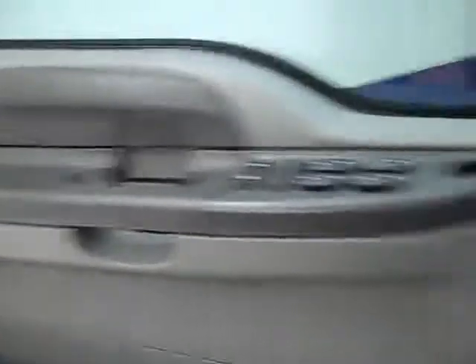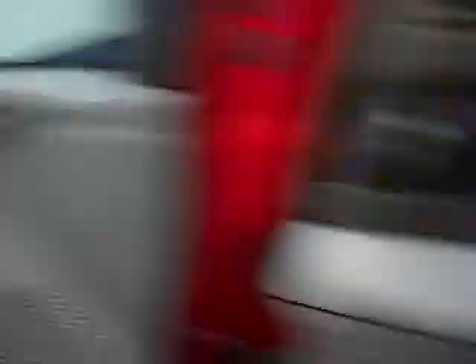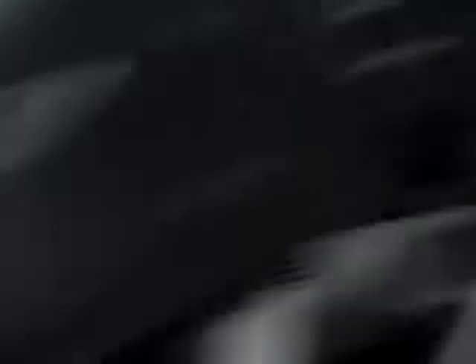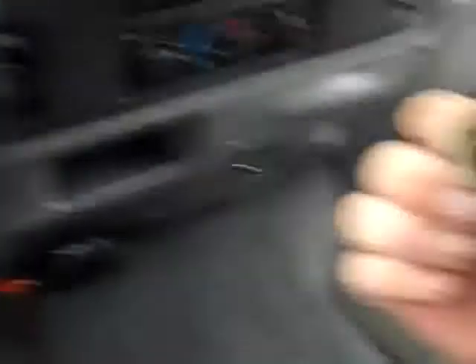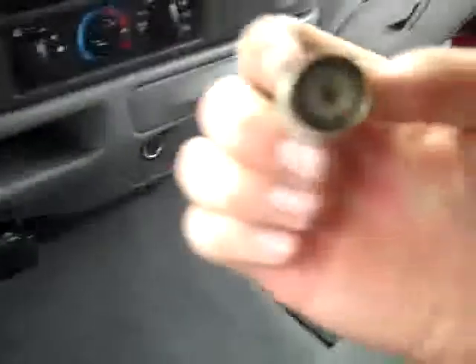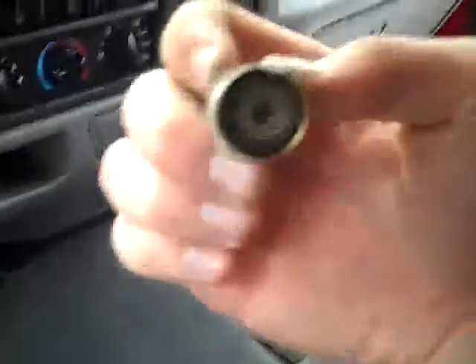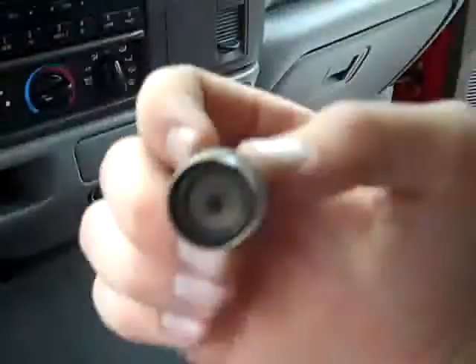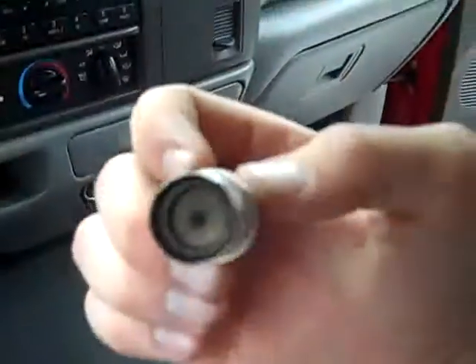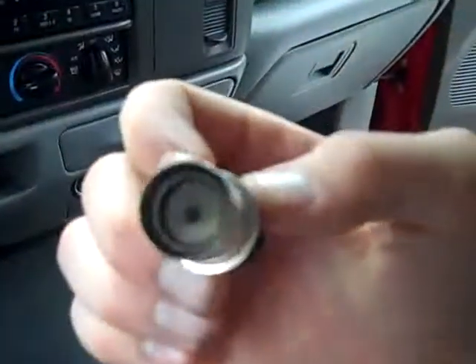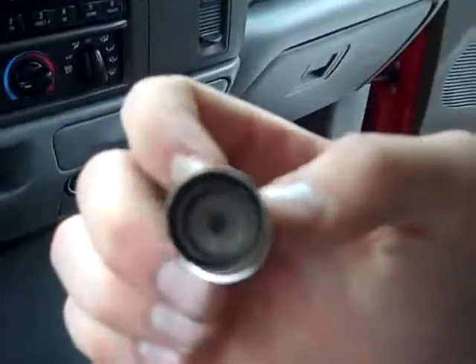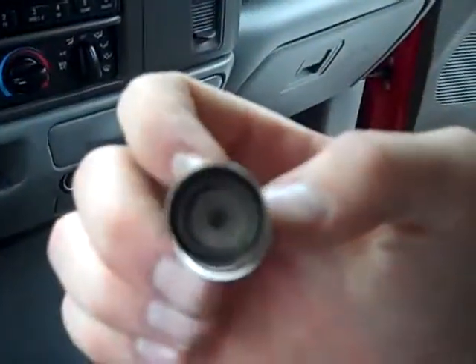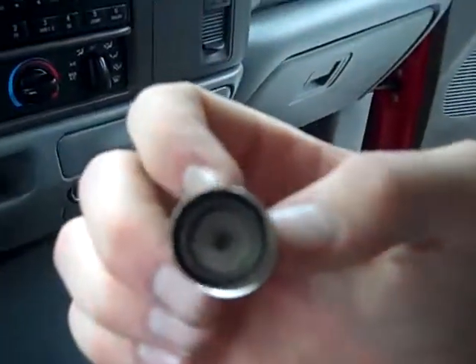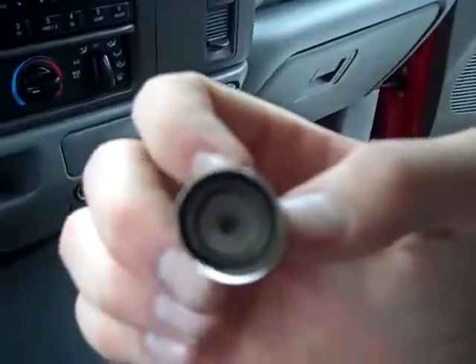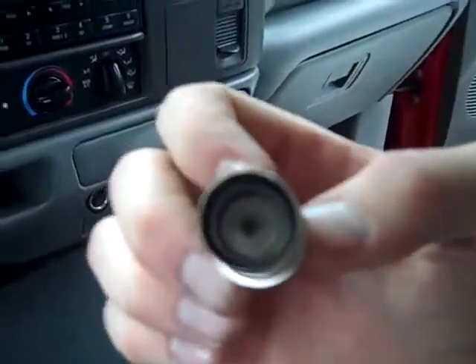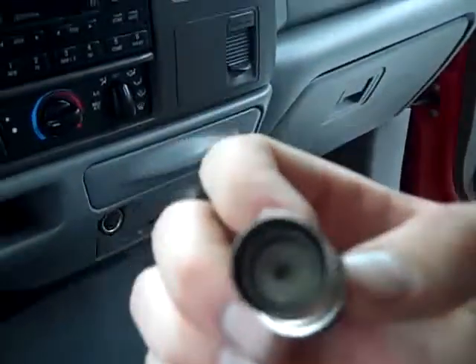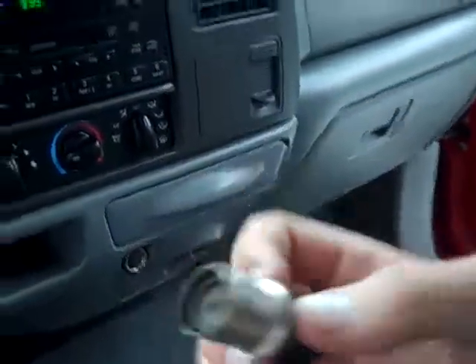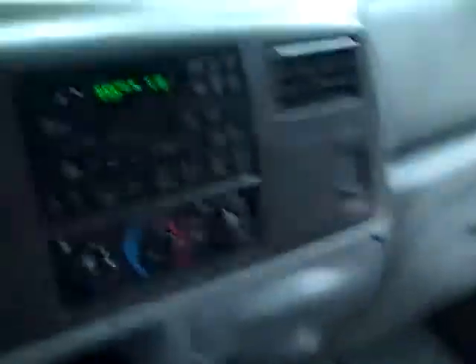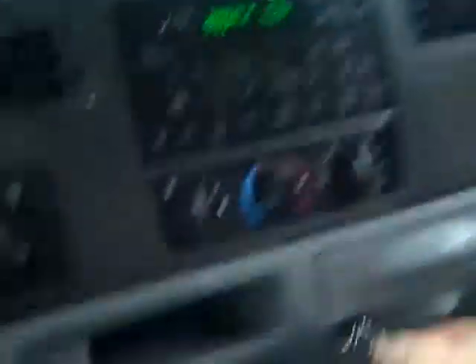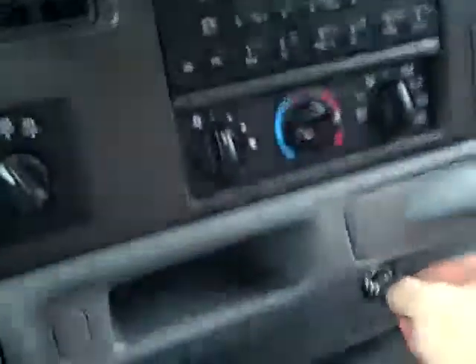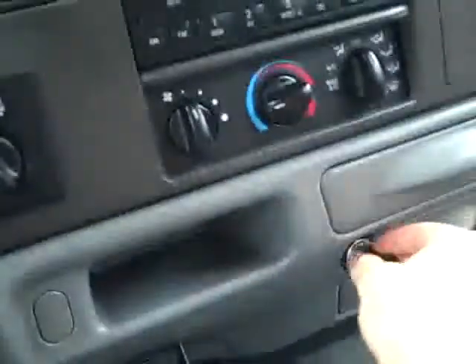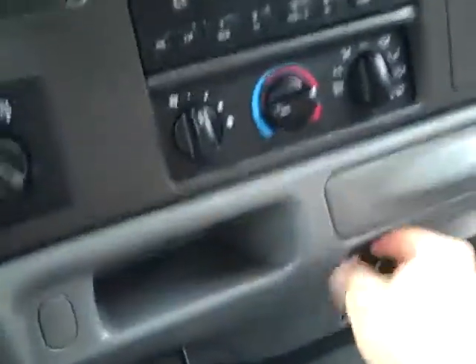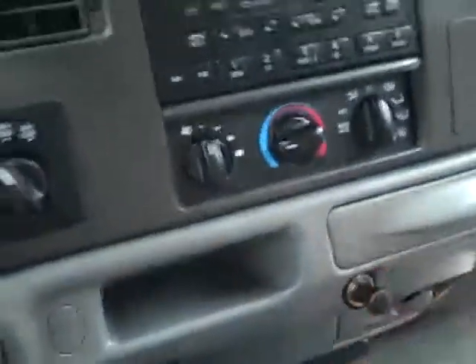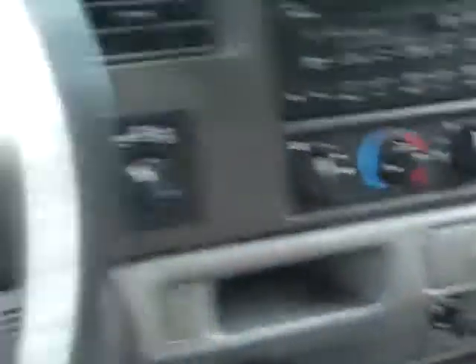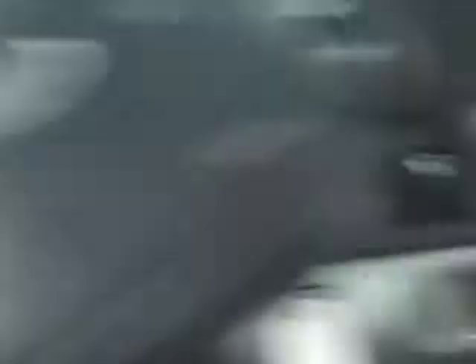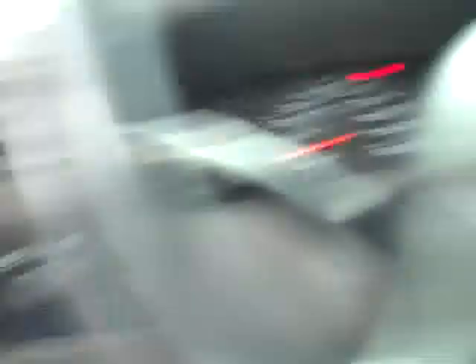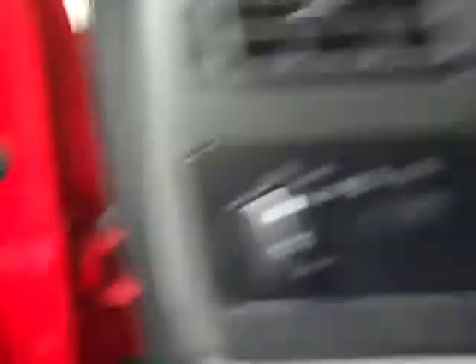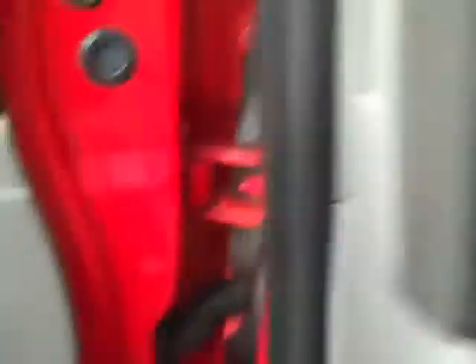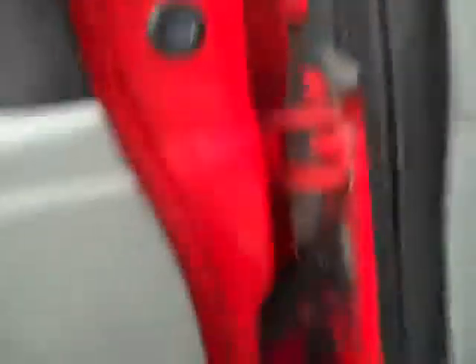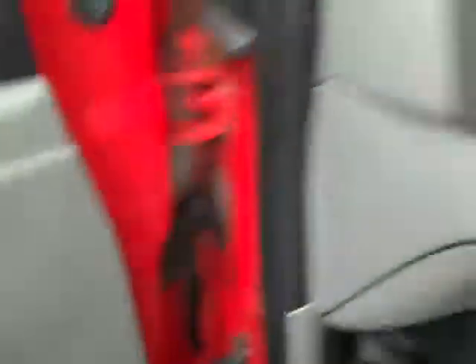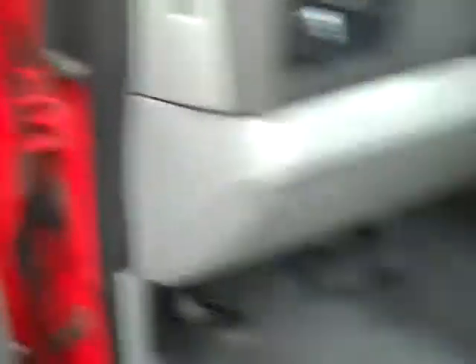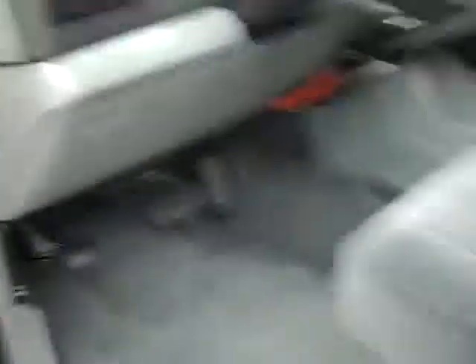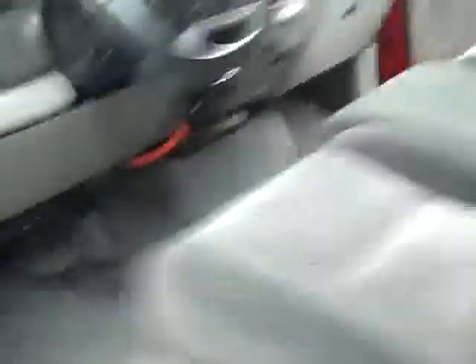See a cigarette lighter — looks like it's maybe been used once. Smells very clean in this truck.